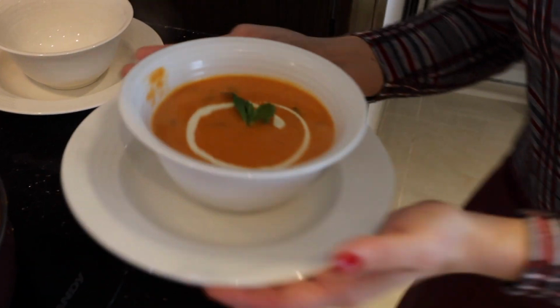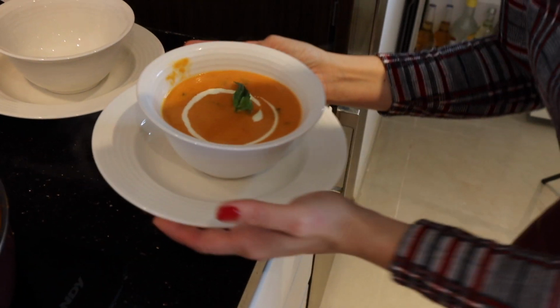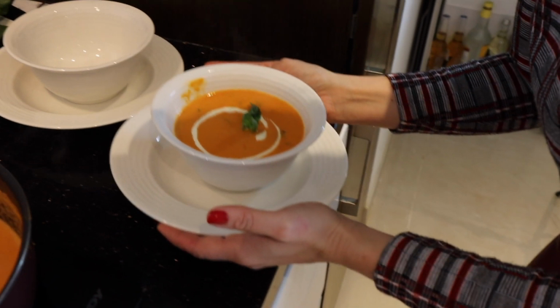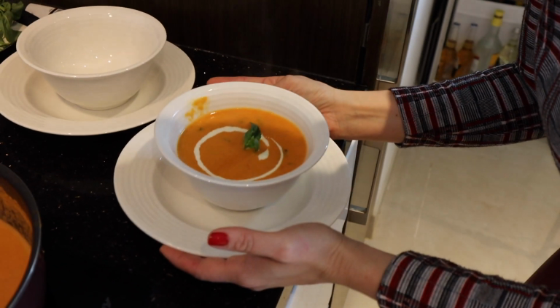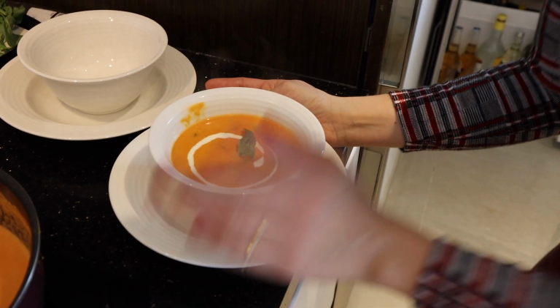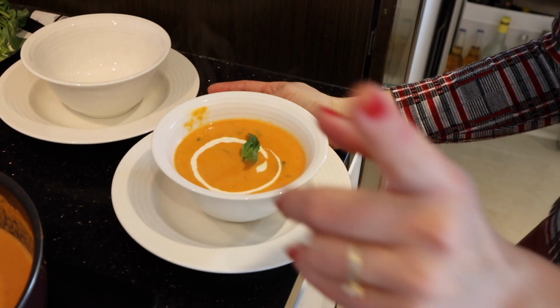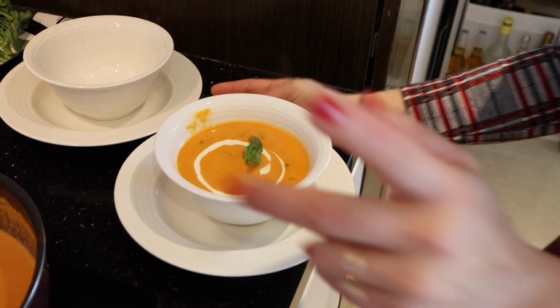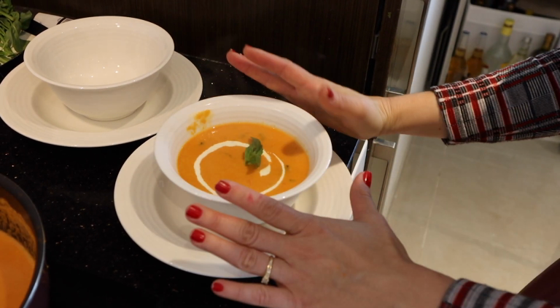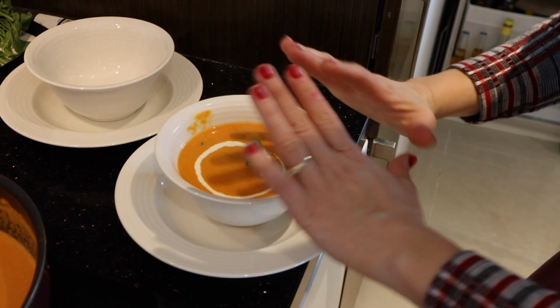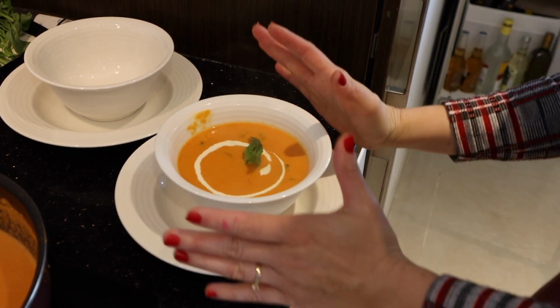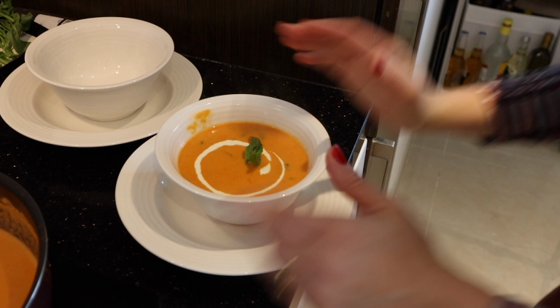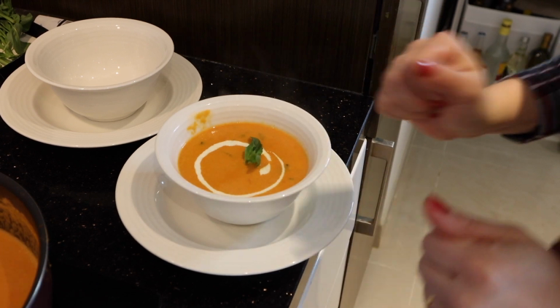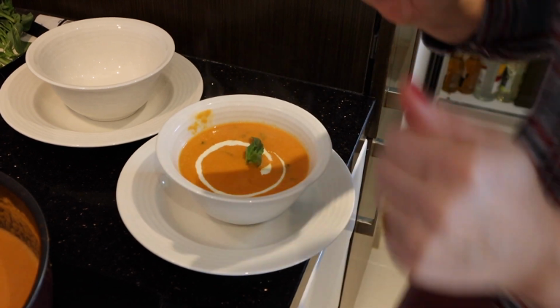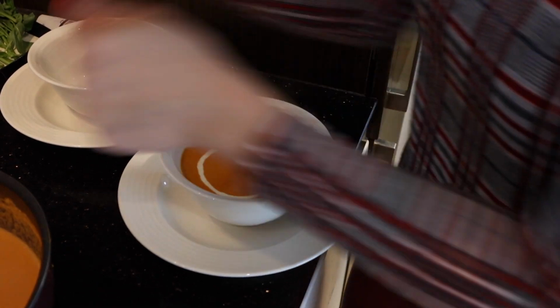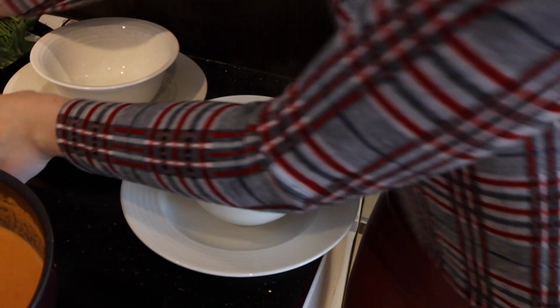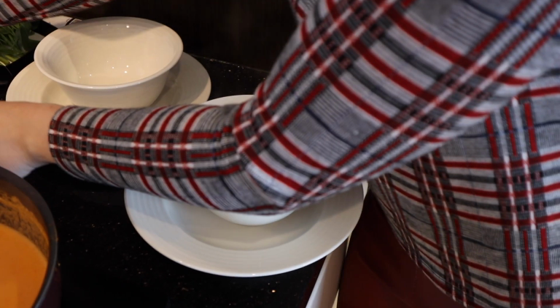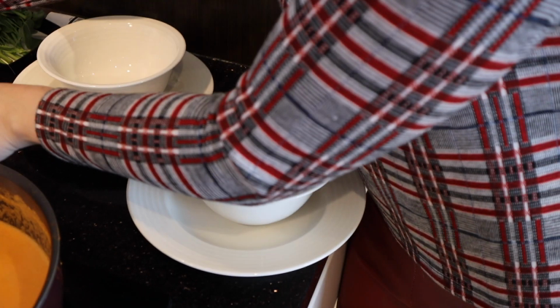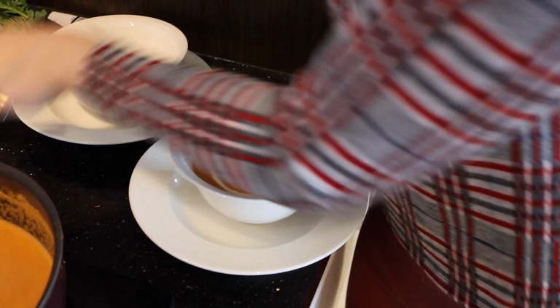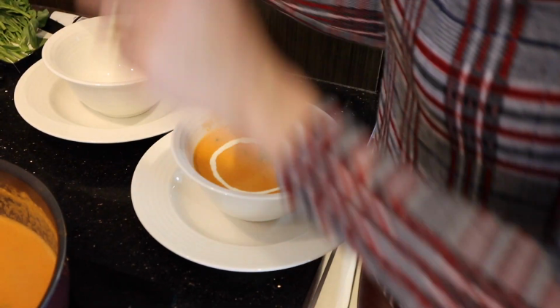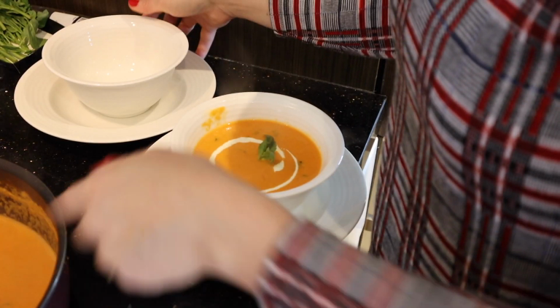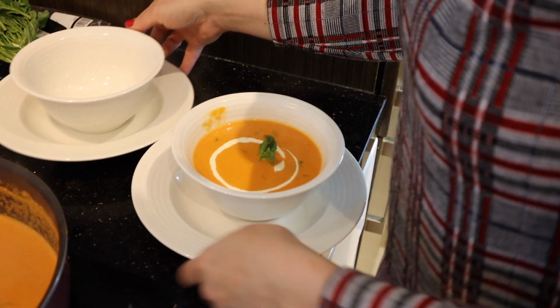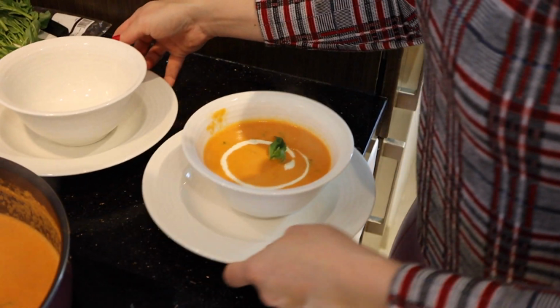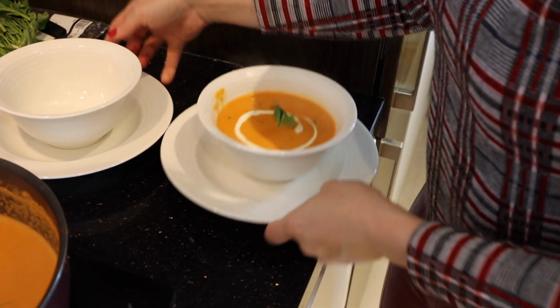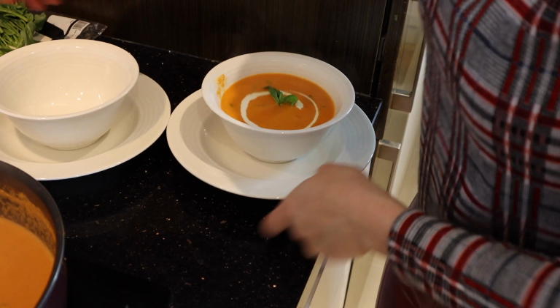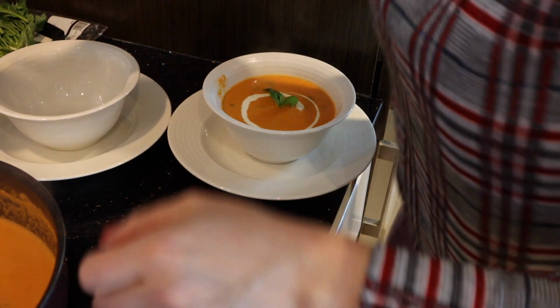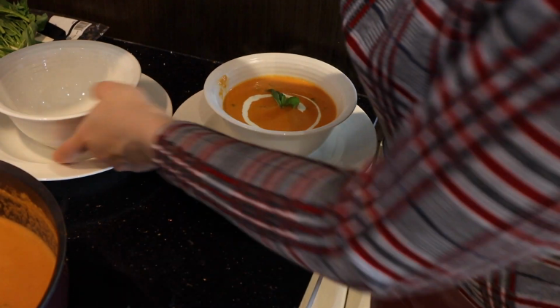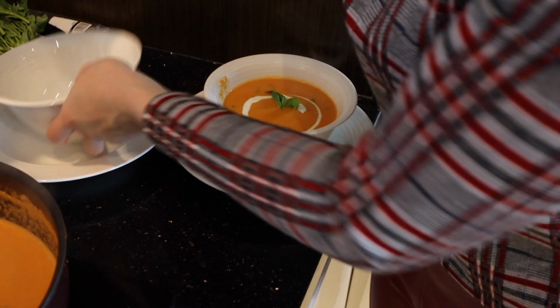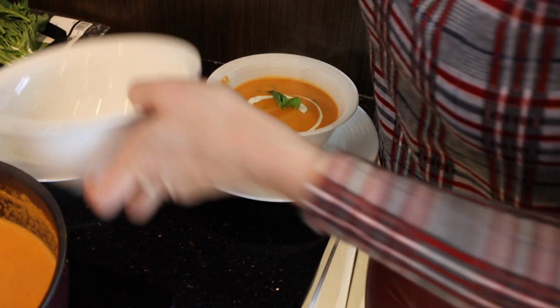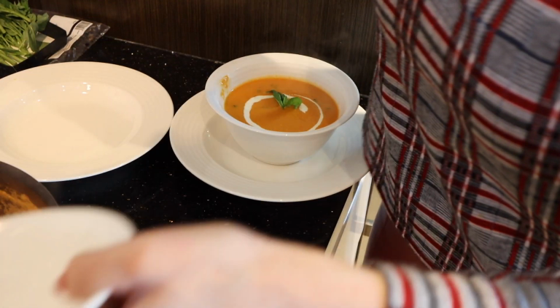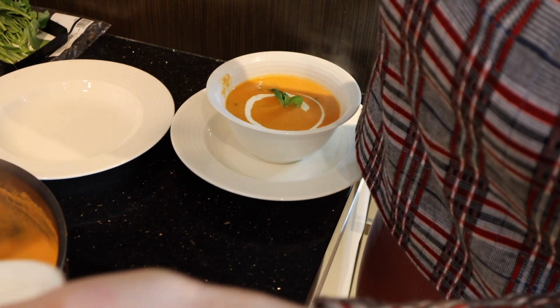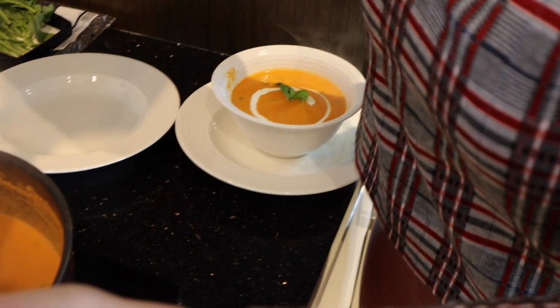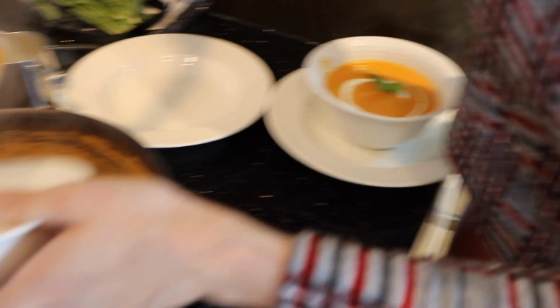Then I have another secret! This is done, but because I like to give a good impression on my dishes, I'm gonna transfer it to the bowl again.